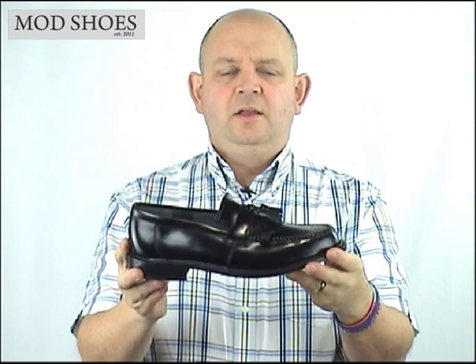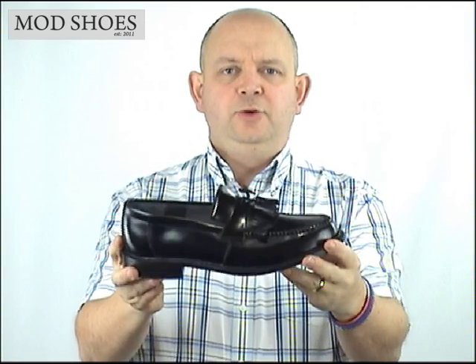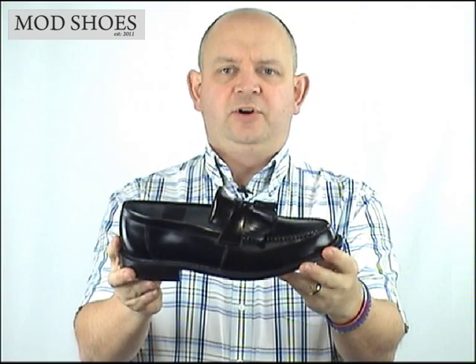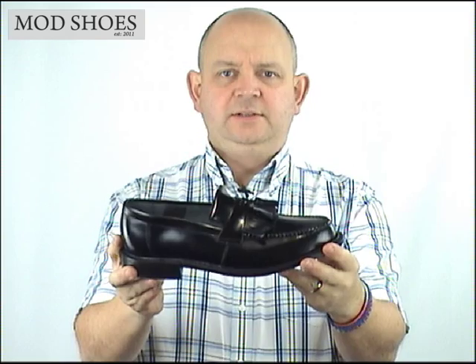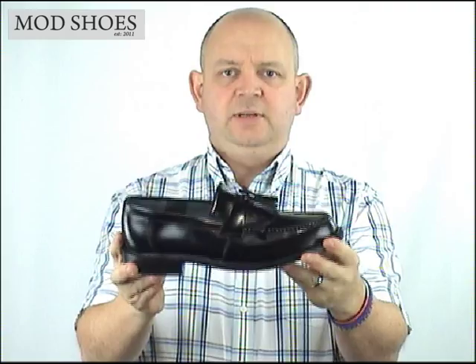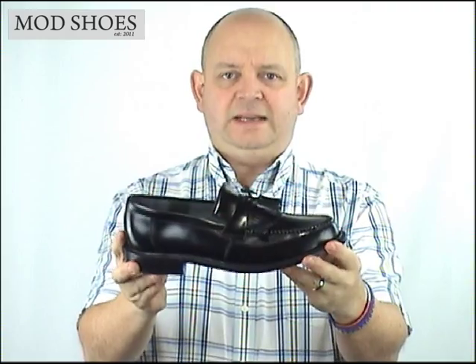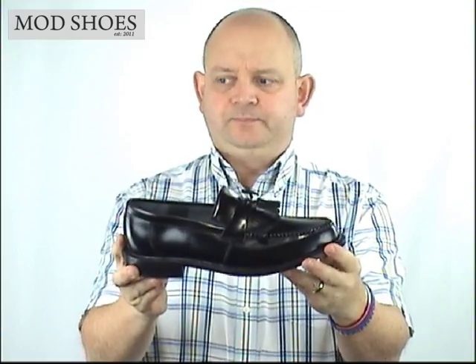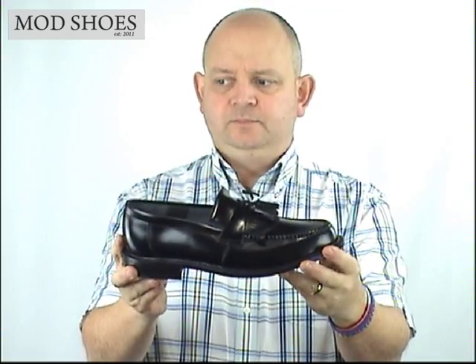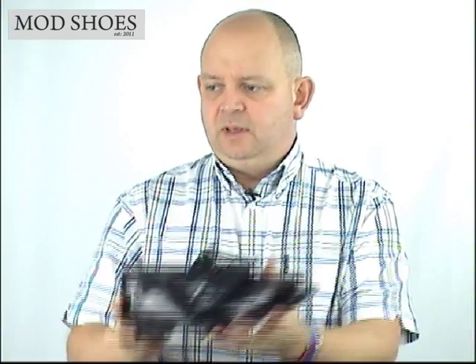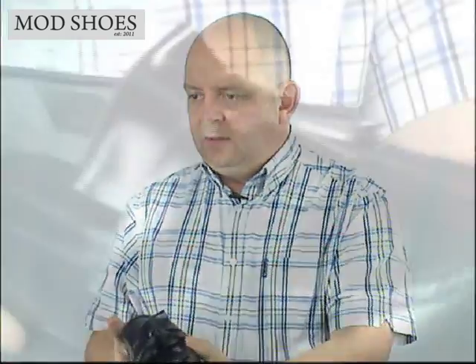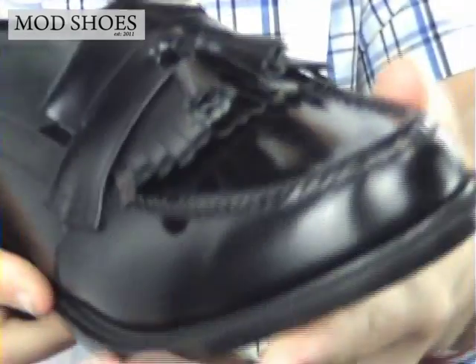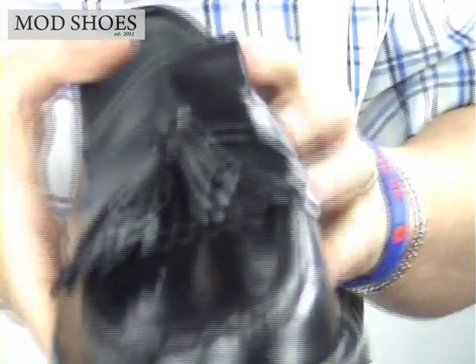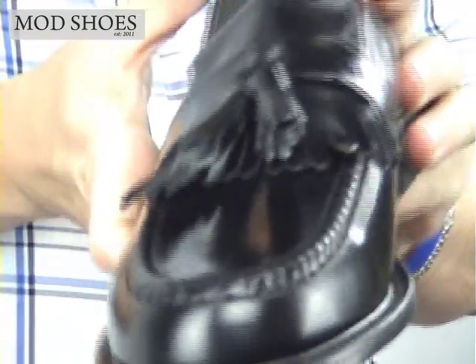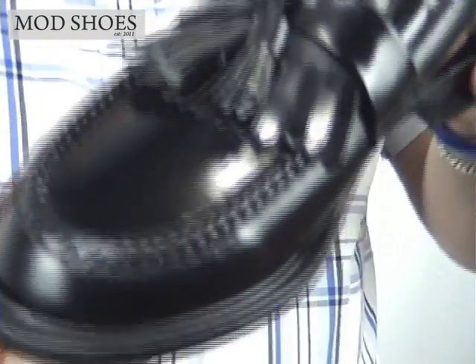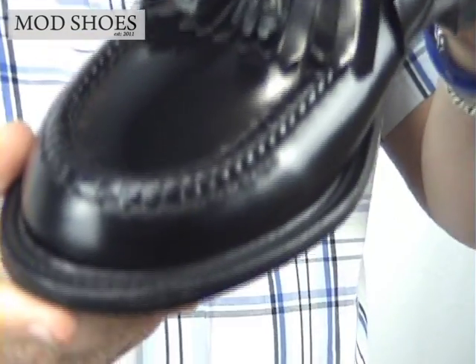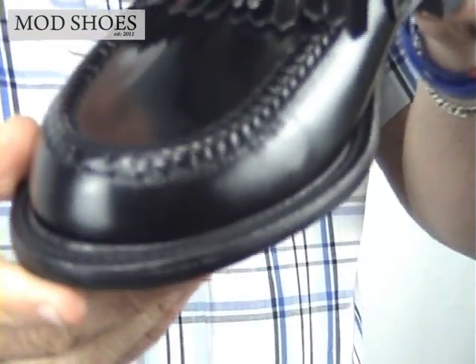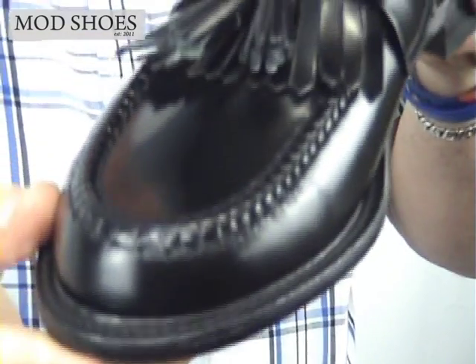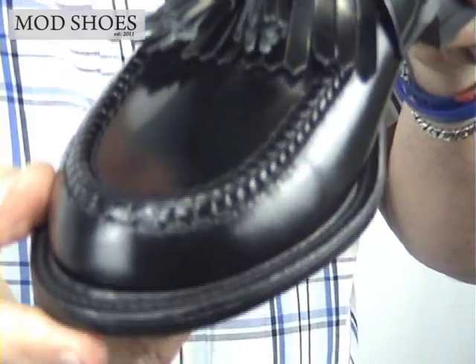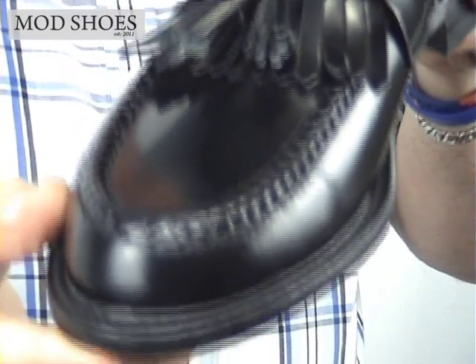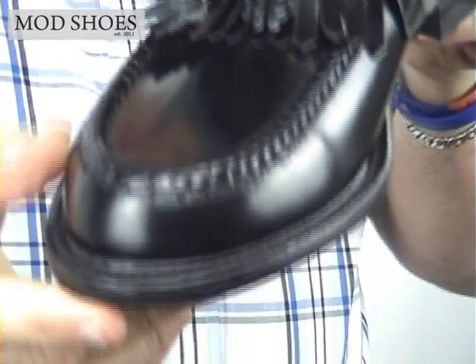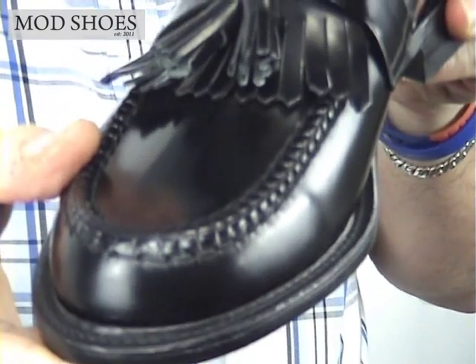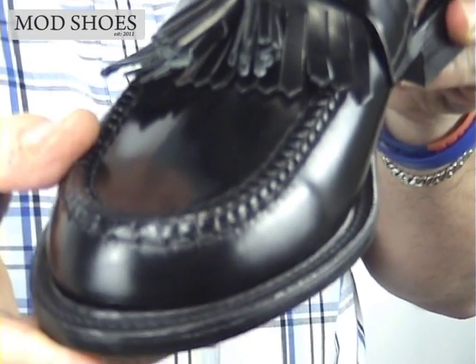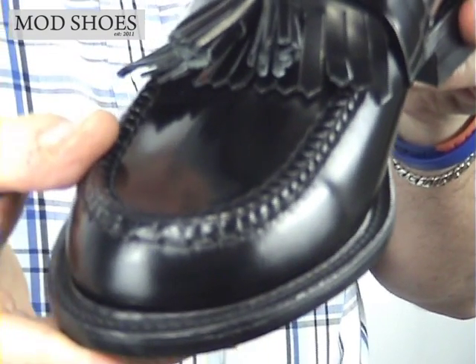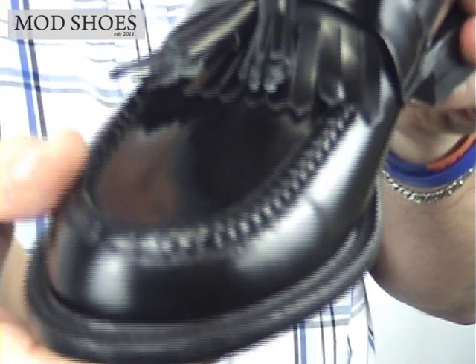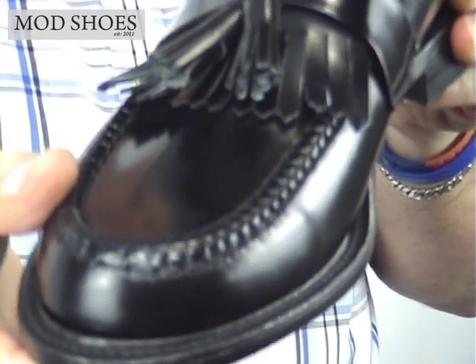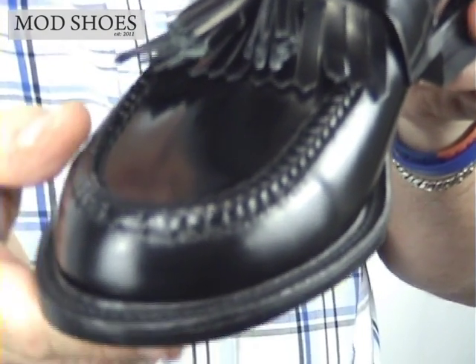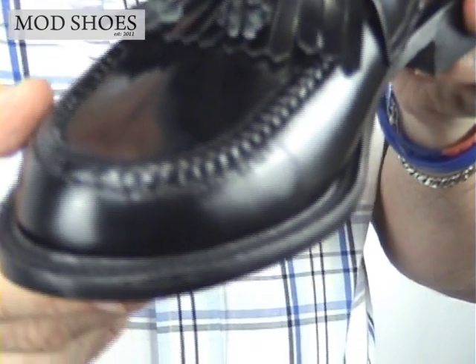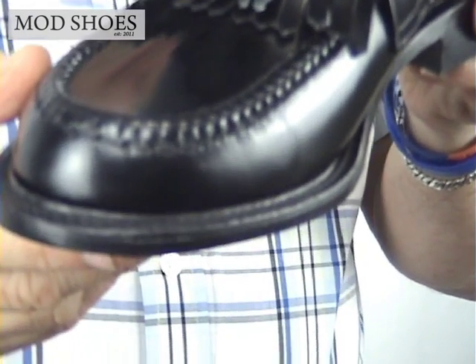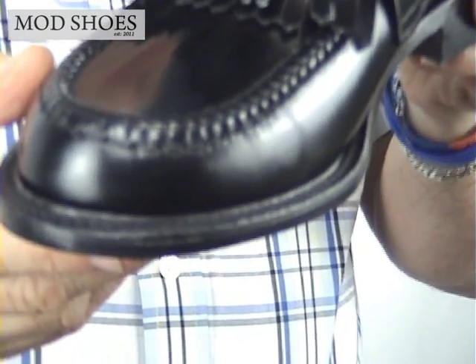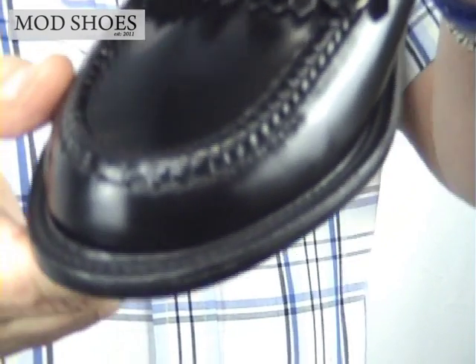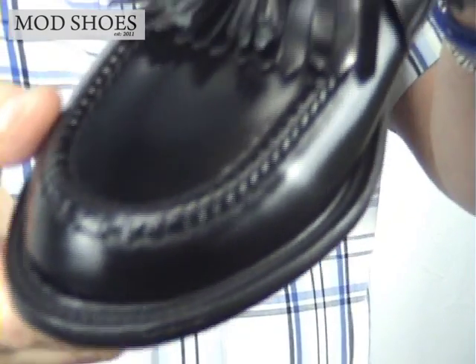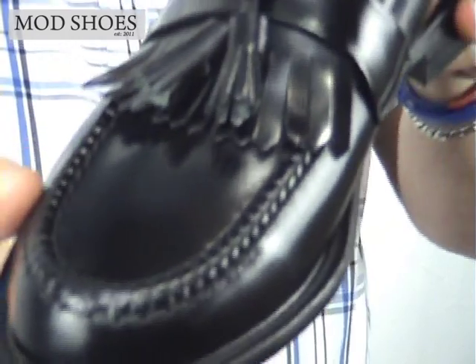This is the Loke Brighton in black, which is their Tassalopa. Let's get into some details straight away.